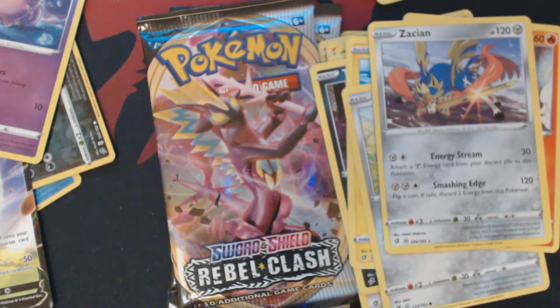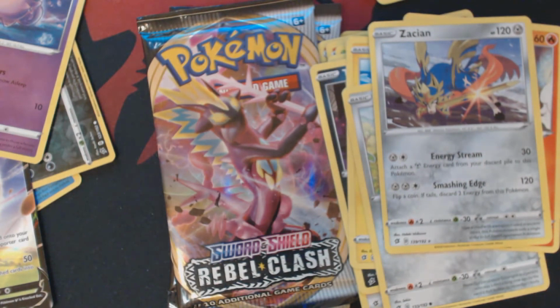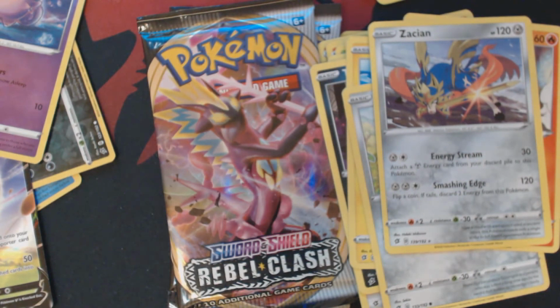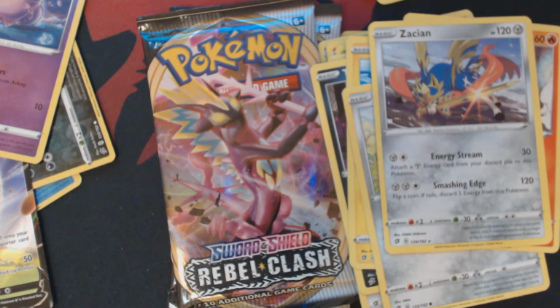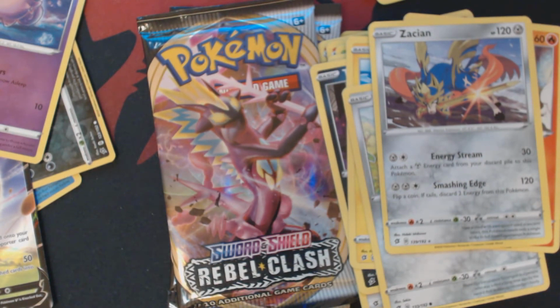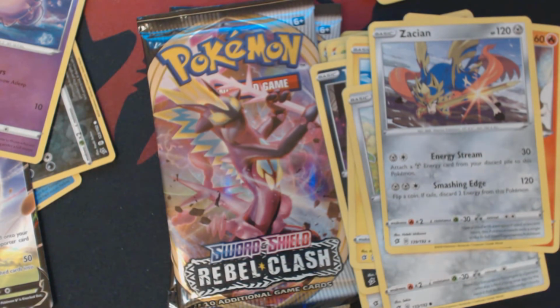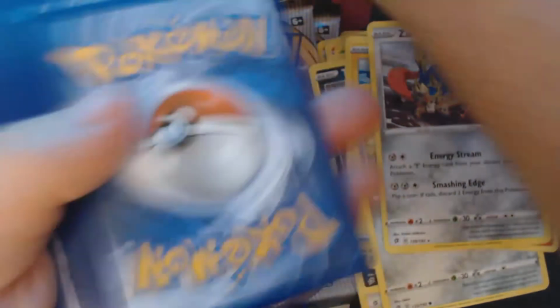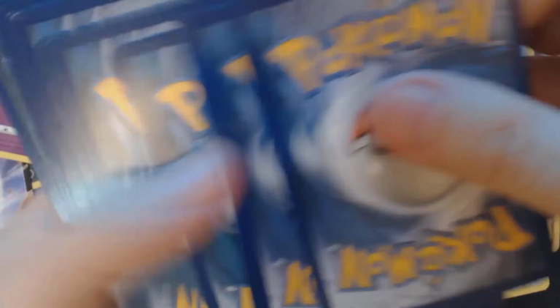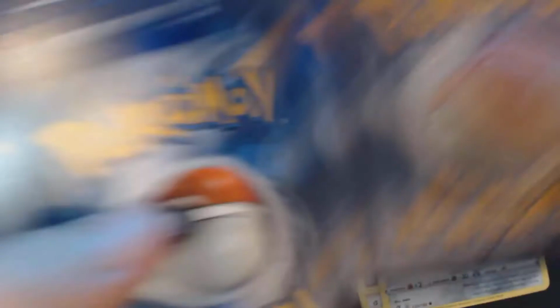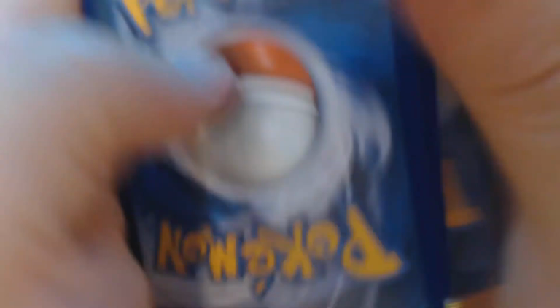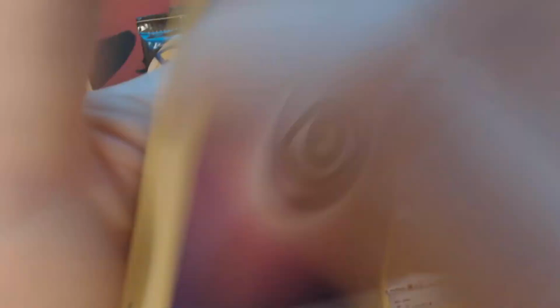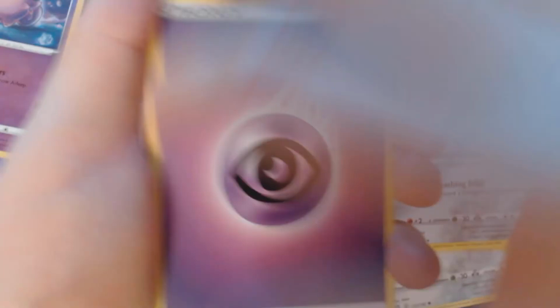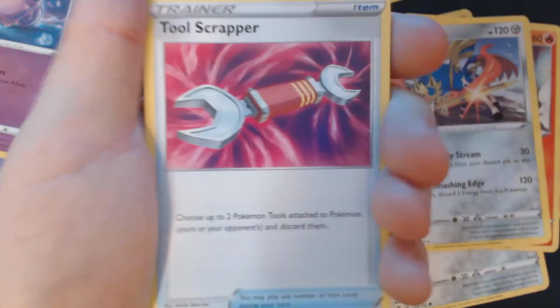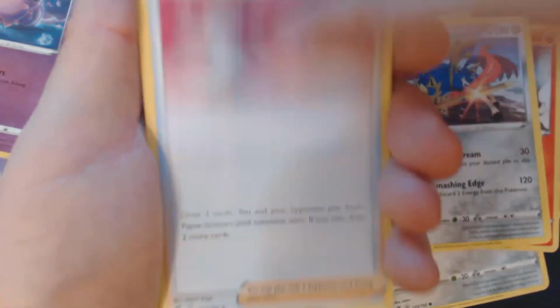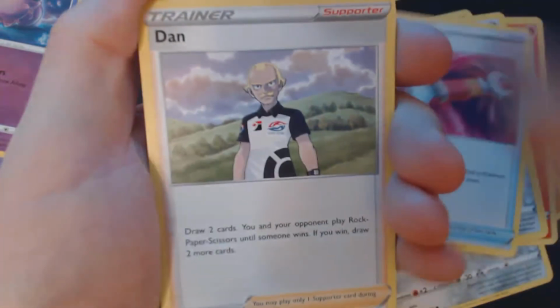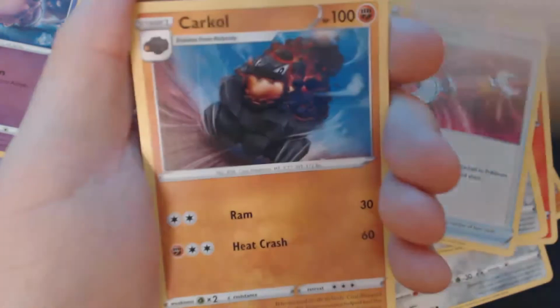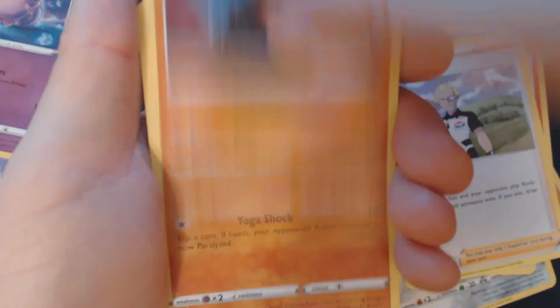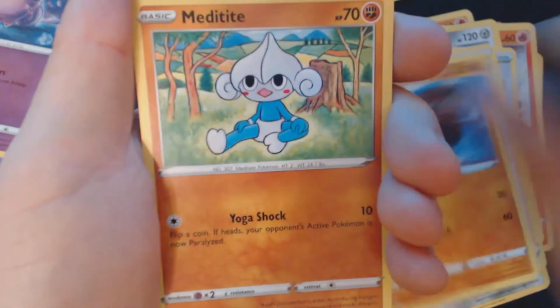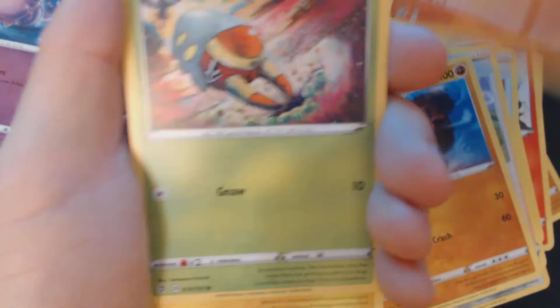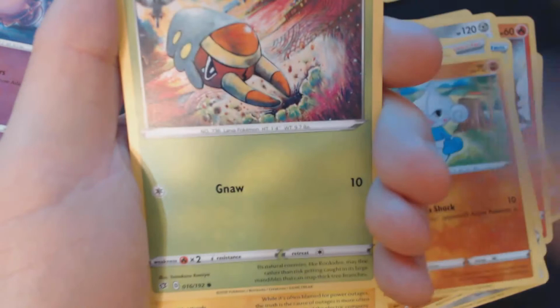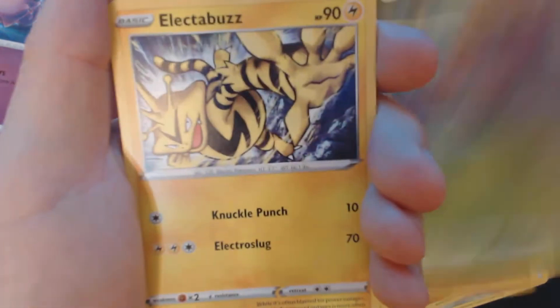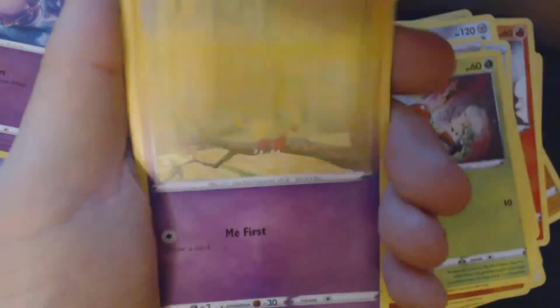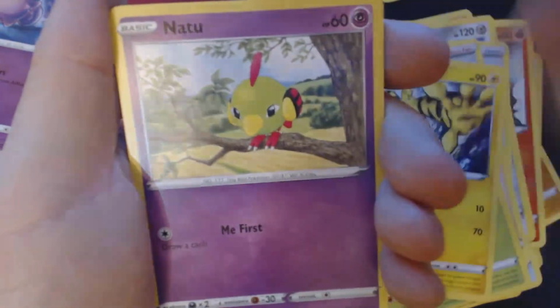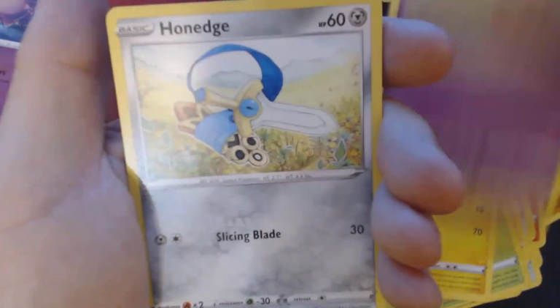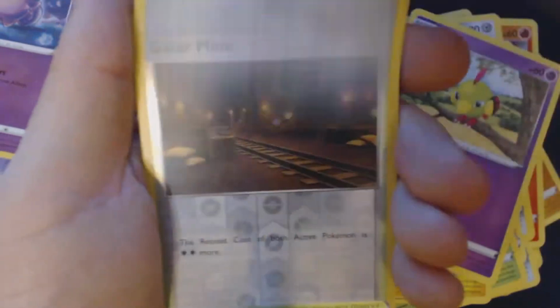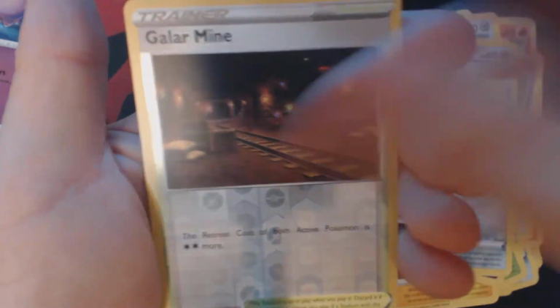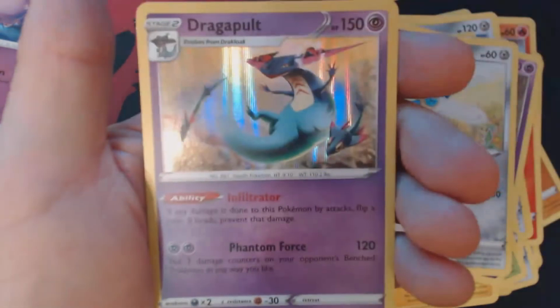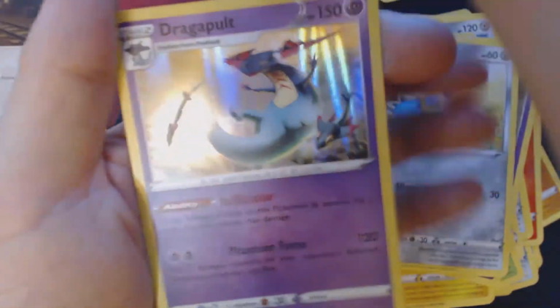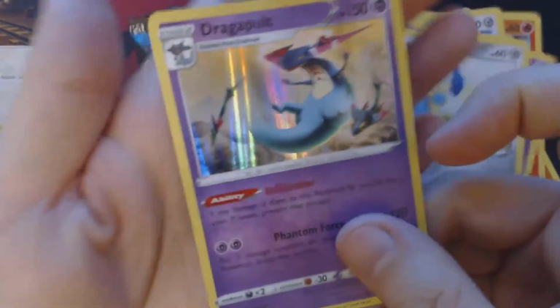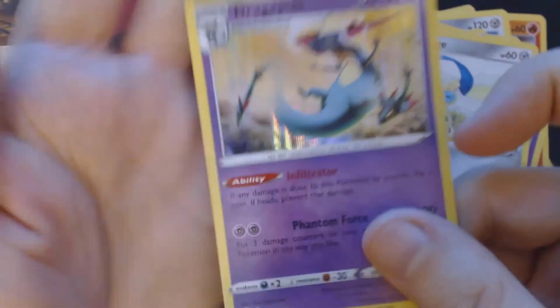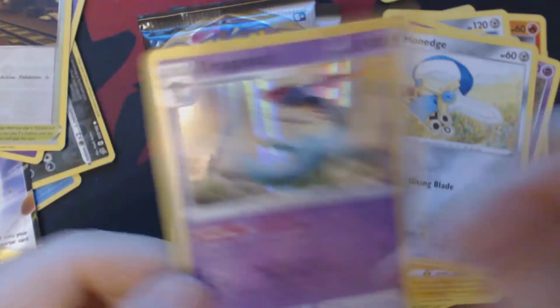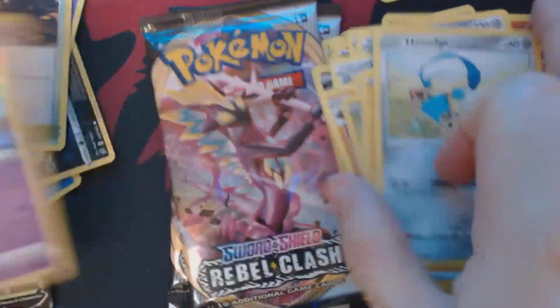Four packs to go. Something interesting this way comes. We've got here Psychic Energy, Tool Scrapper, Dan, Karkul, Meditite, Grubbin, Electabuzz, Natu, Honege, Reverse Hollow Galarmine, and Holographic Dragapult.